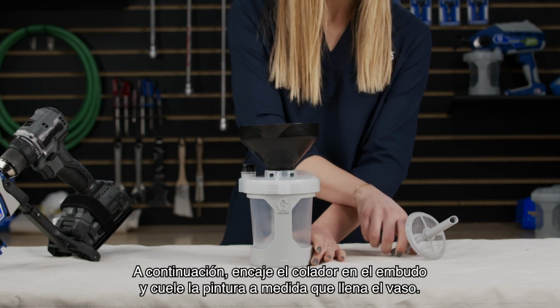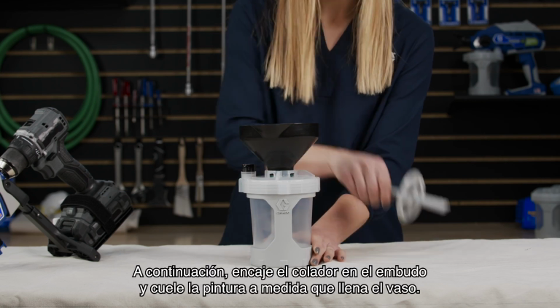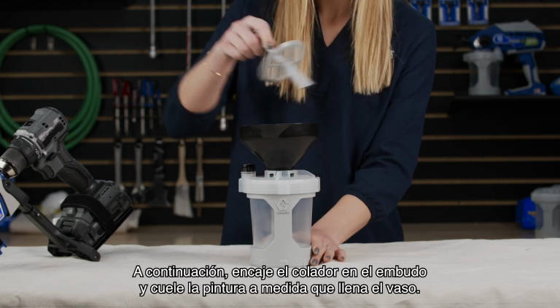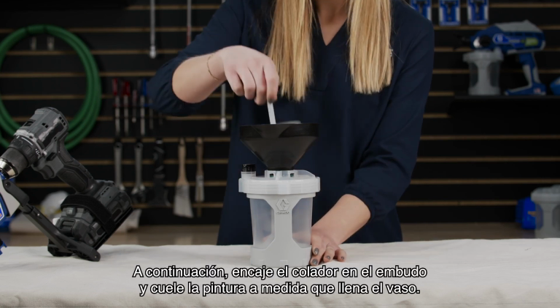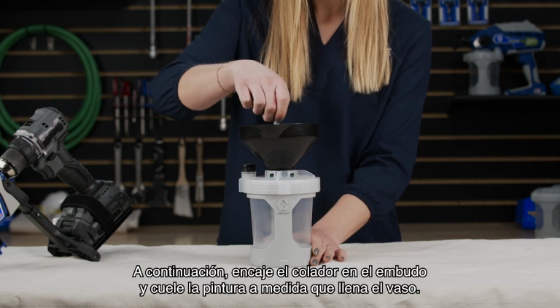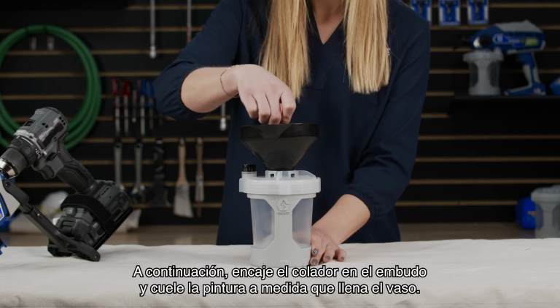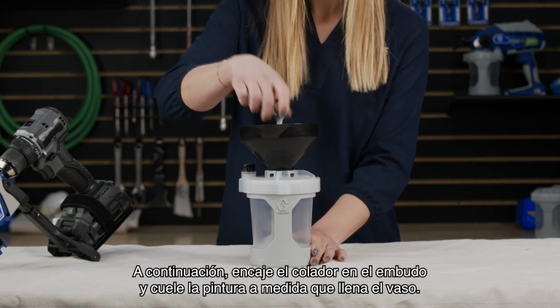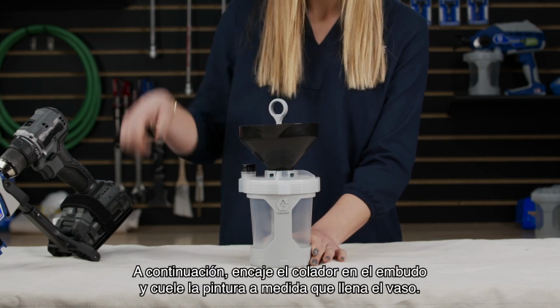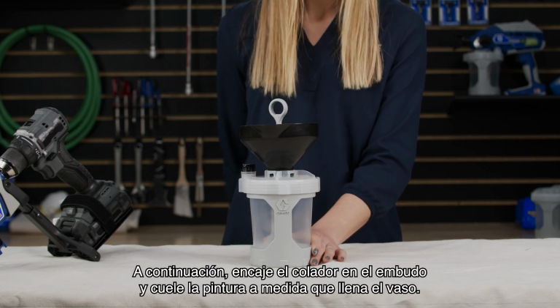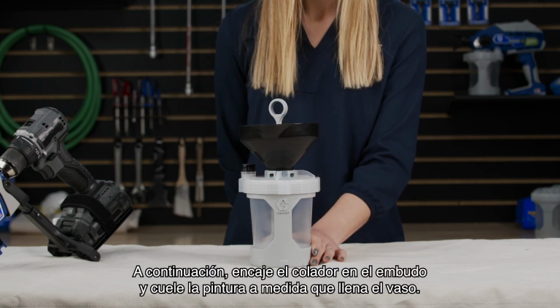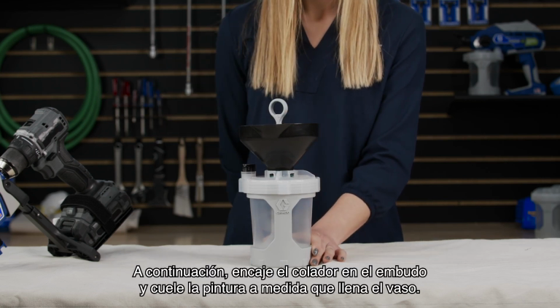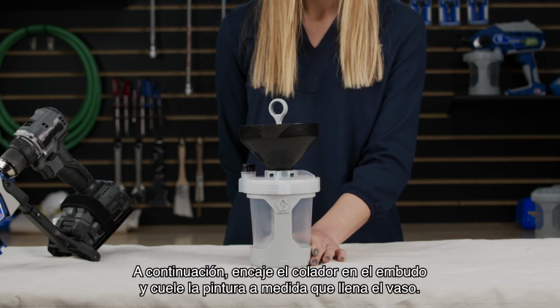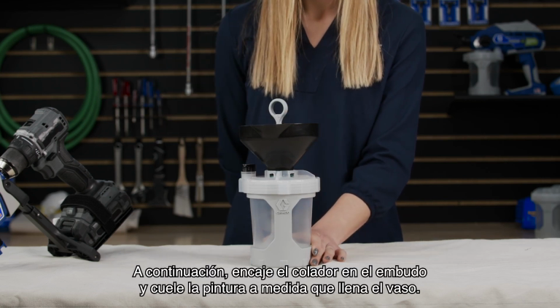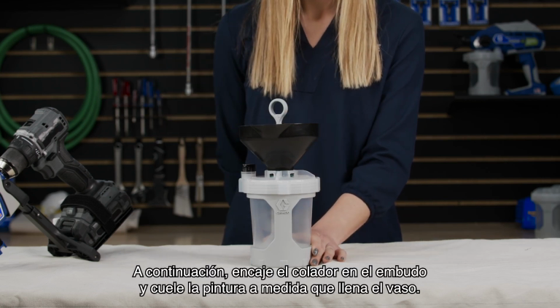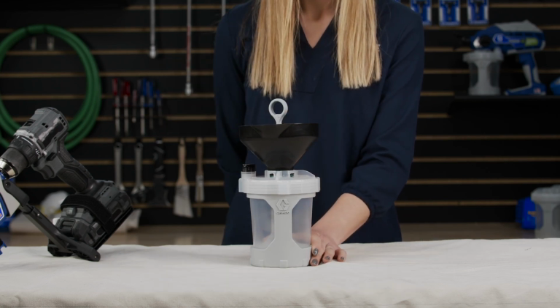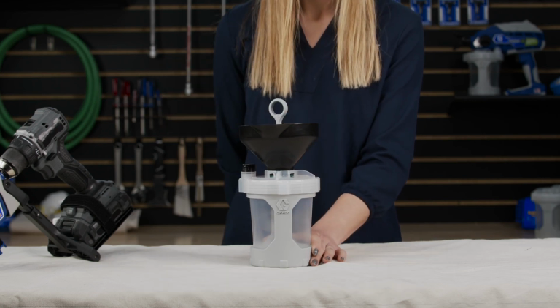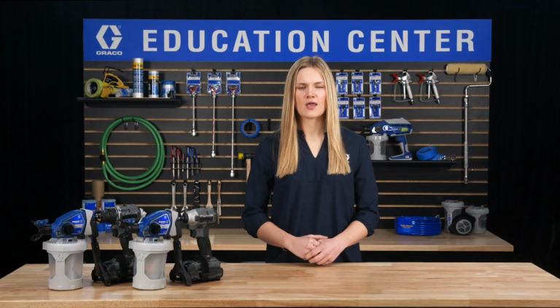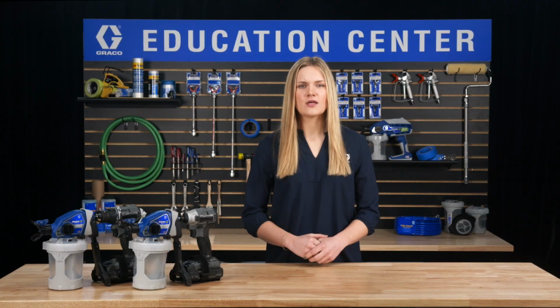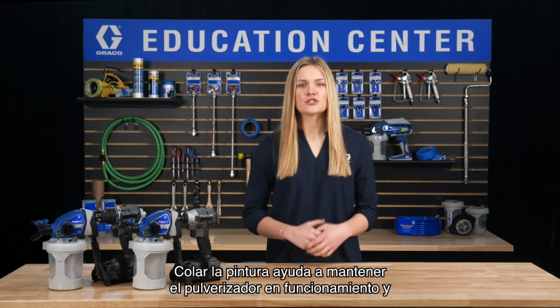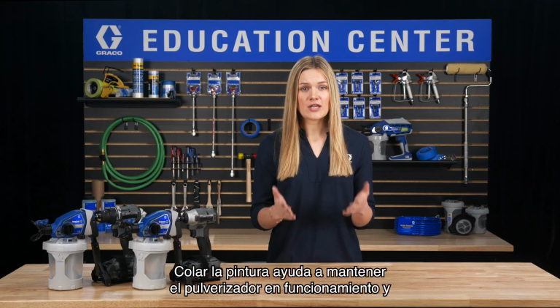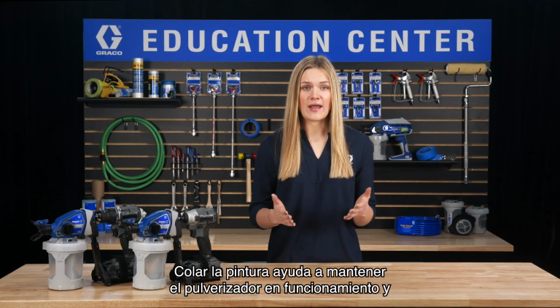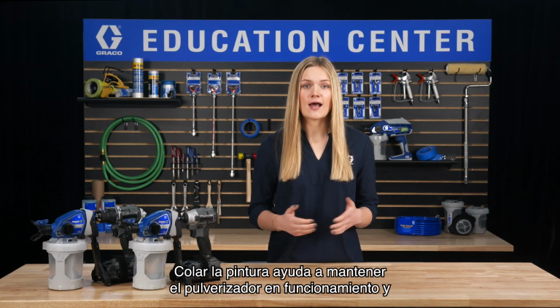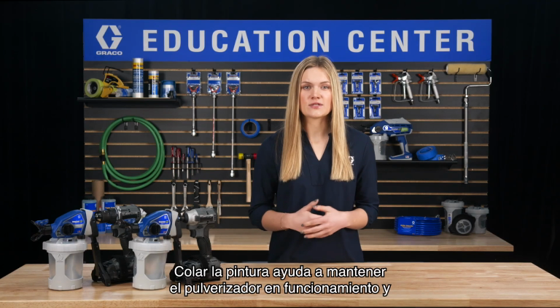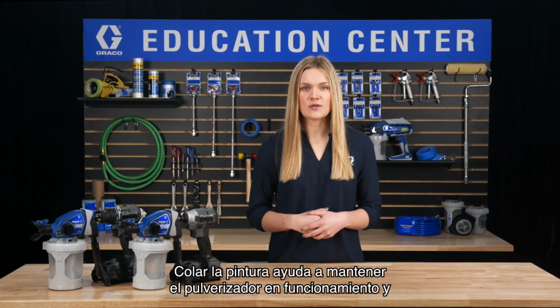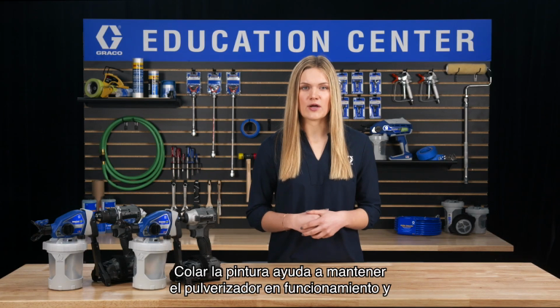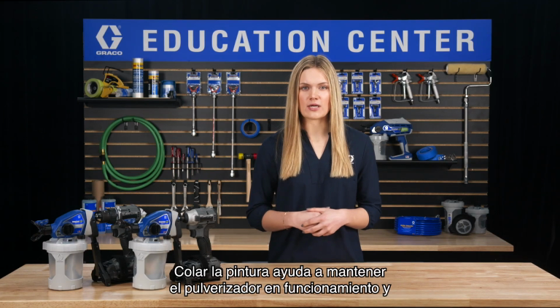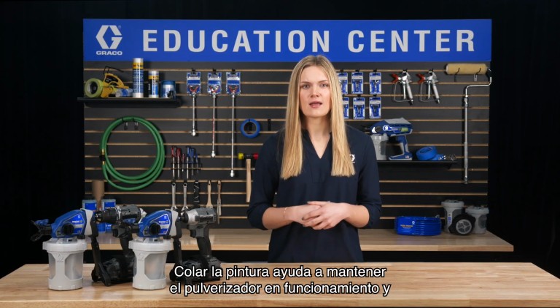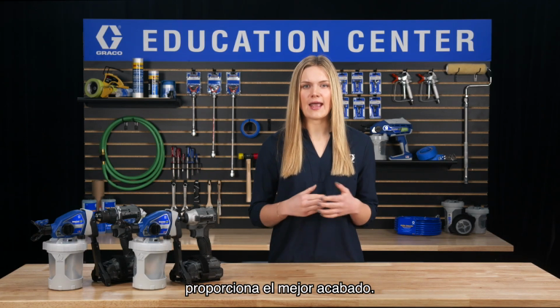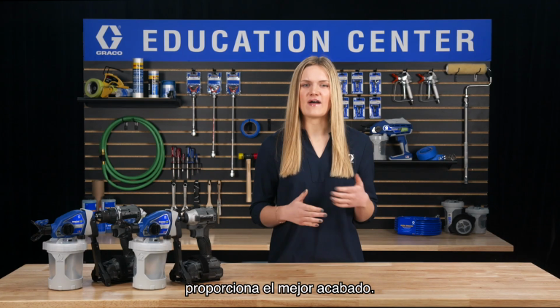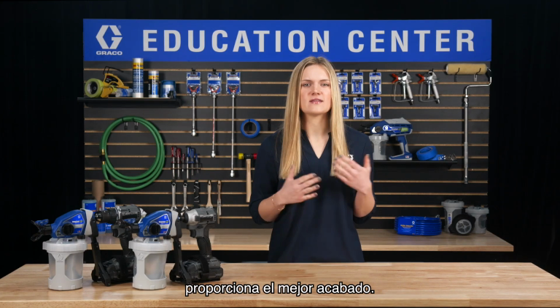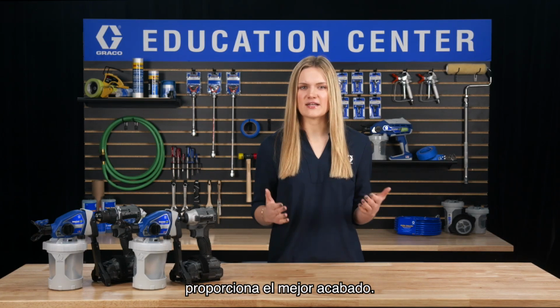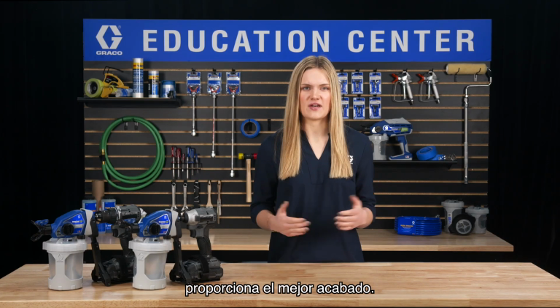Next, snap the strainer into the funnel and strain your paint as you fill the cup. Straining your paint helps keep your sprayer working and provides the best finish.